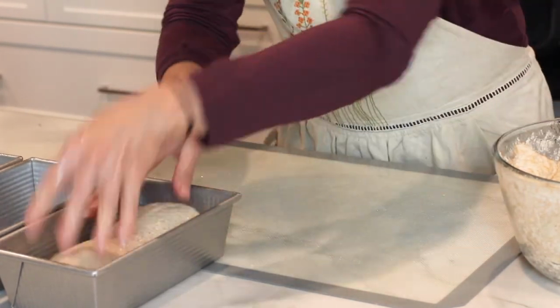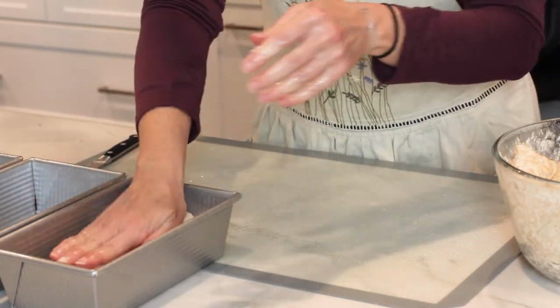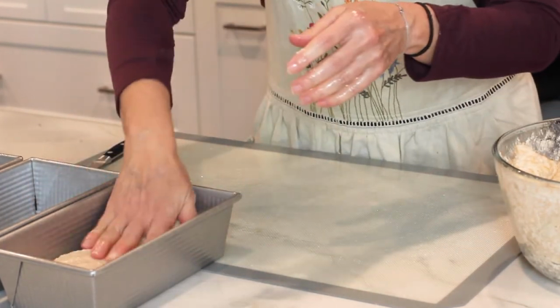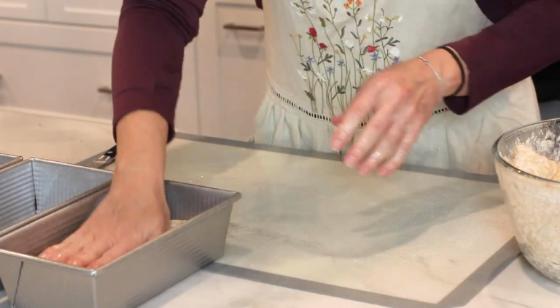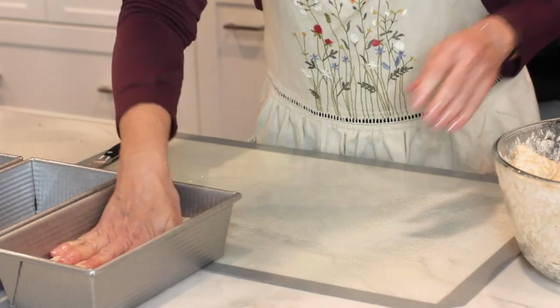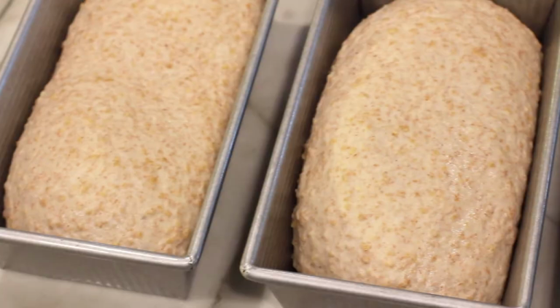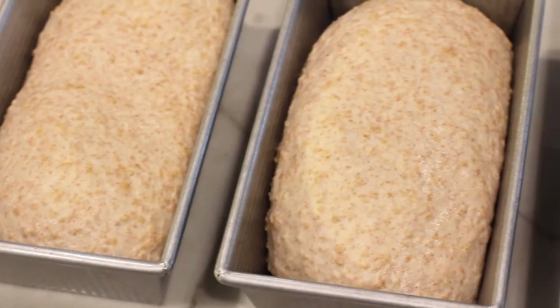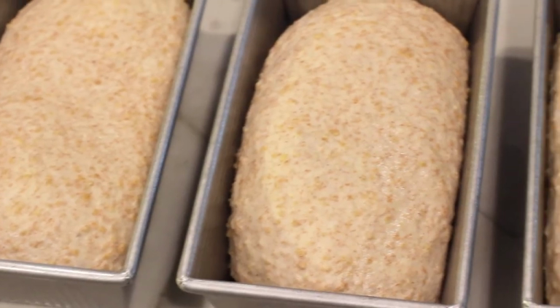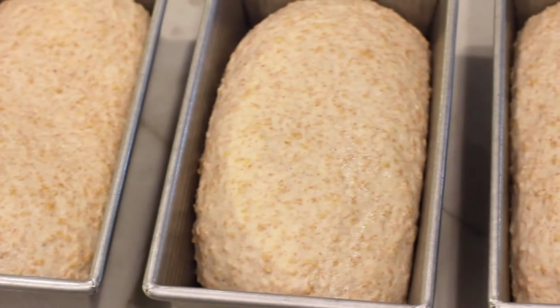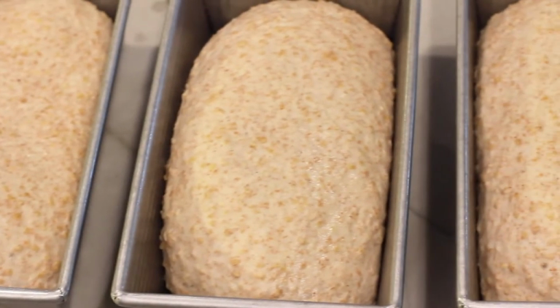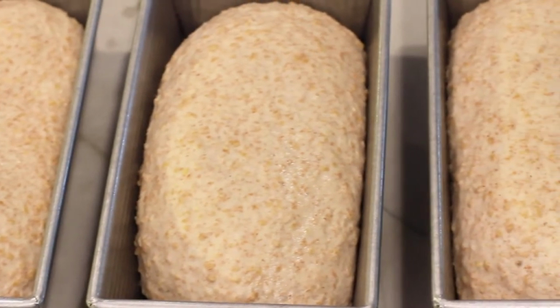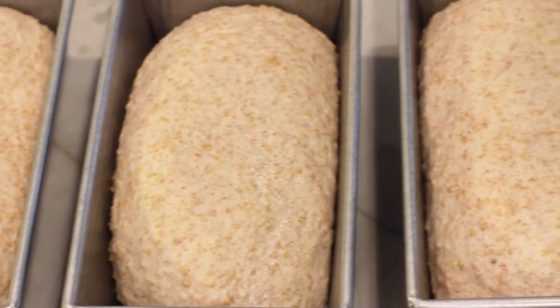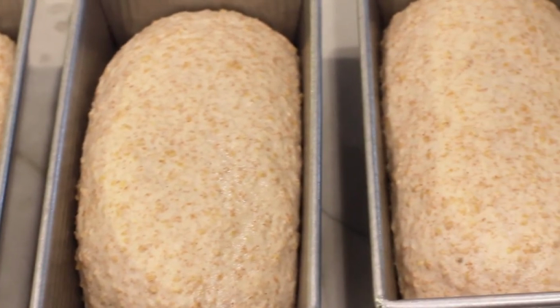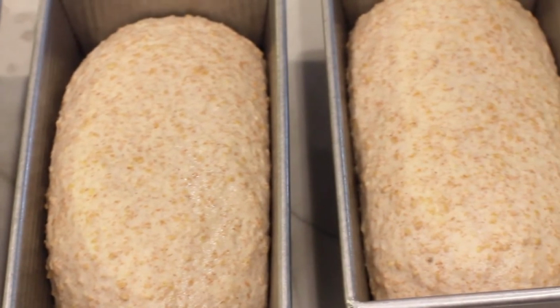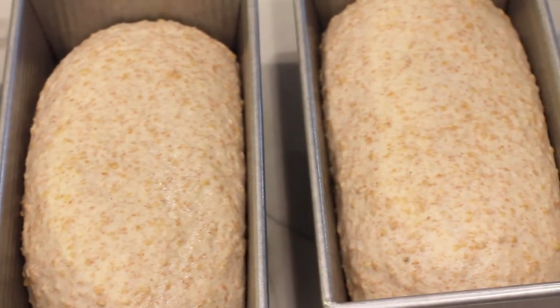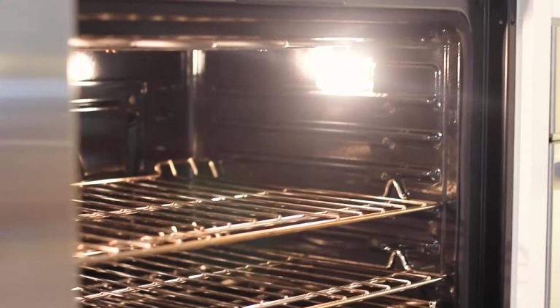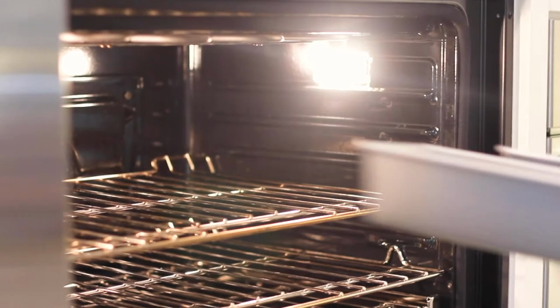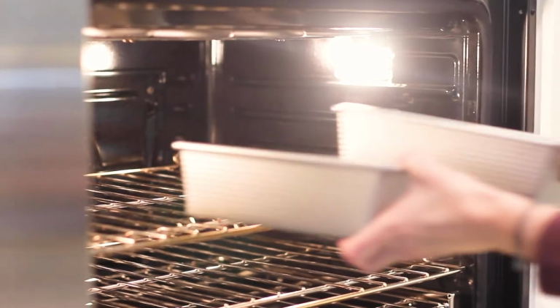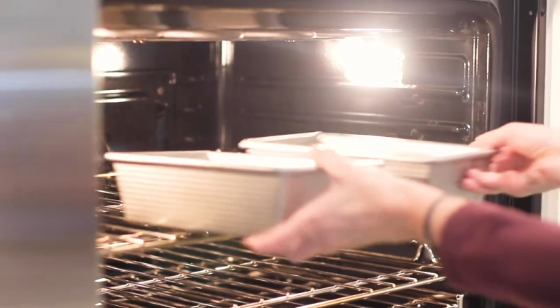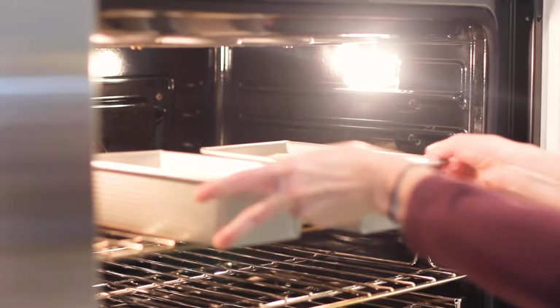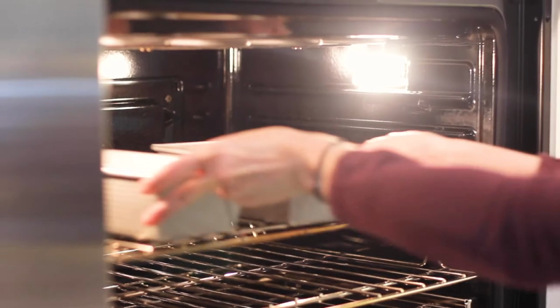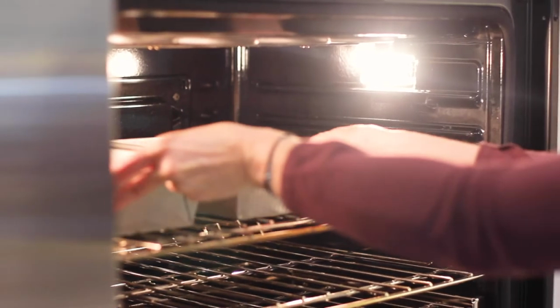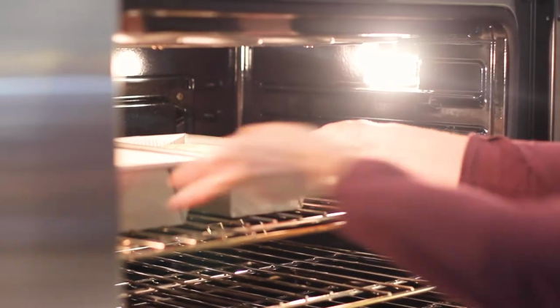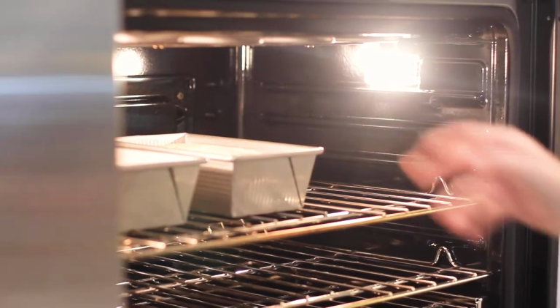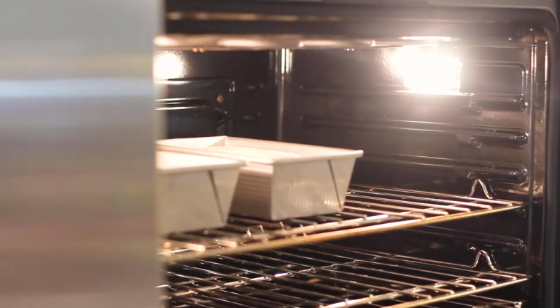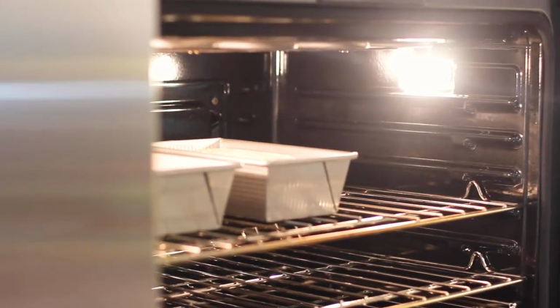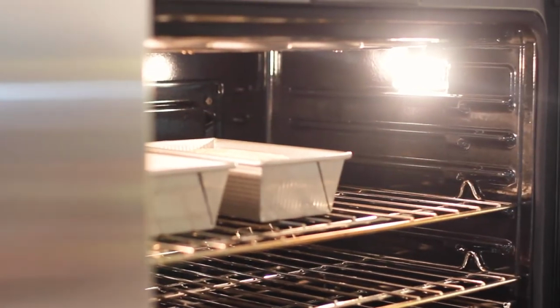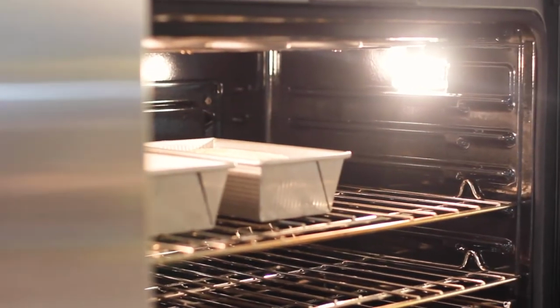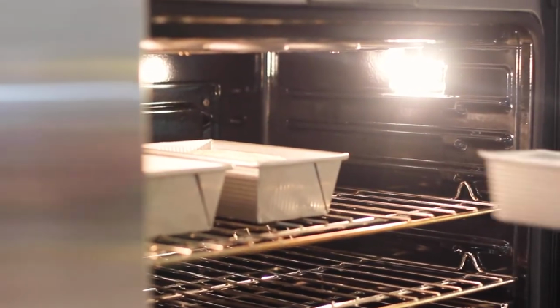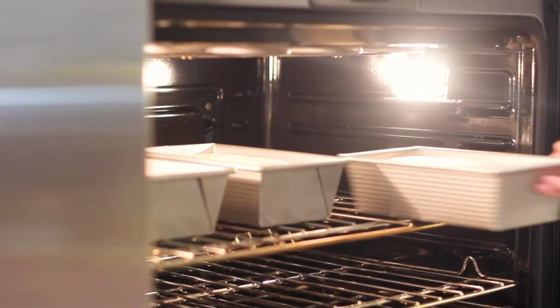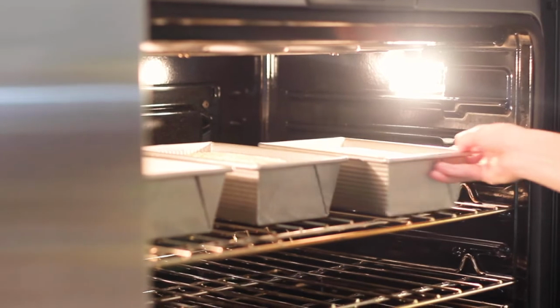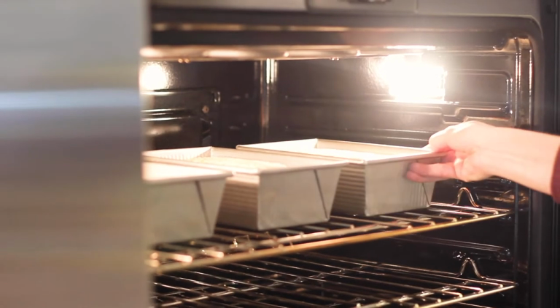Place them in the pans, cover with a towel, and let rise again until about doubled in size. Bake the loaves at 350 degrees for about 35 to 40 minutes, or until the bottoms are nicely browned.